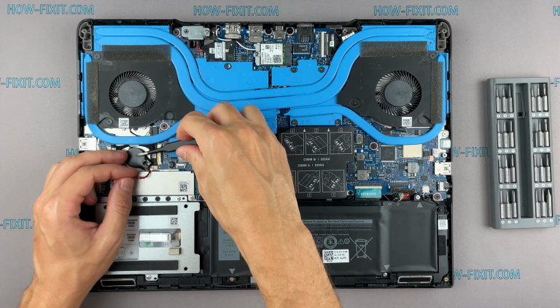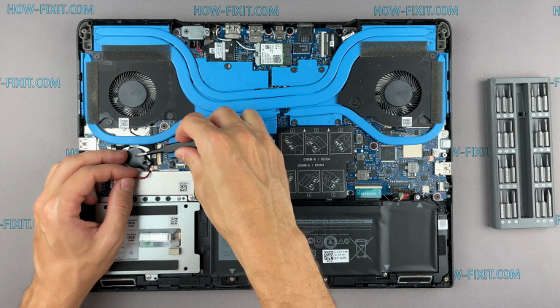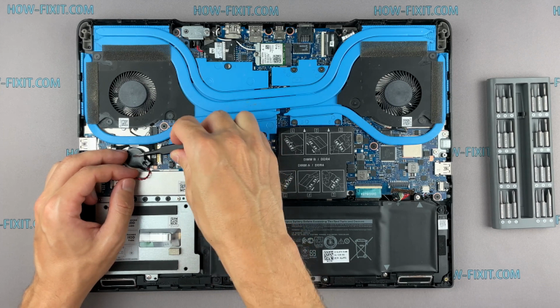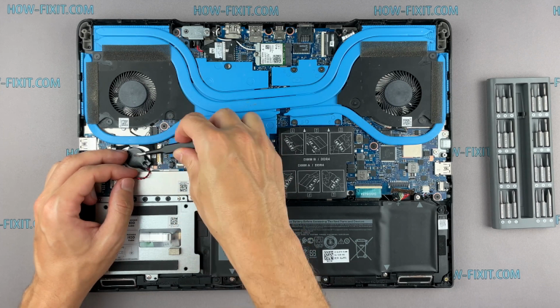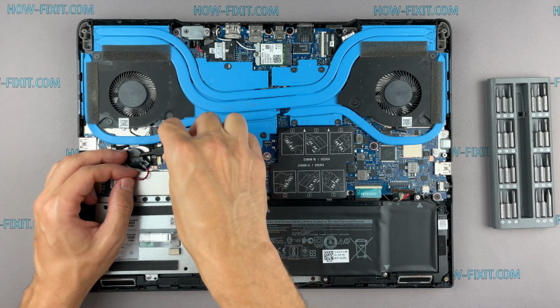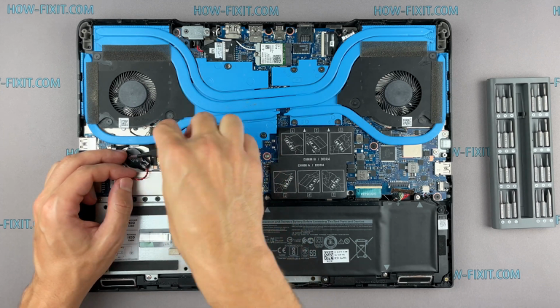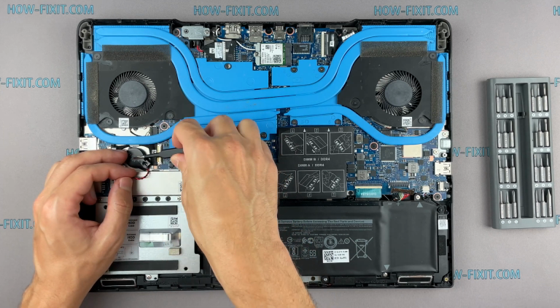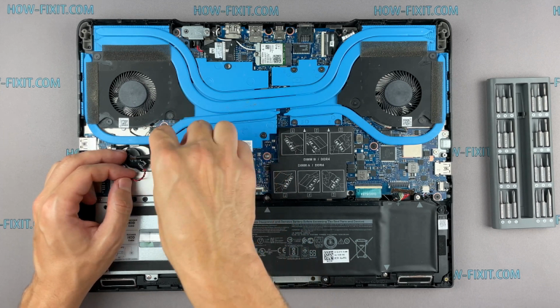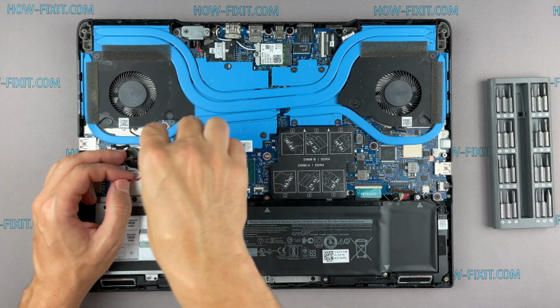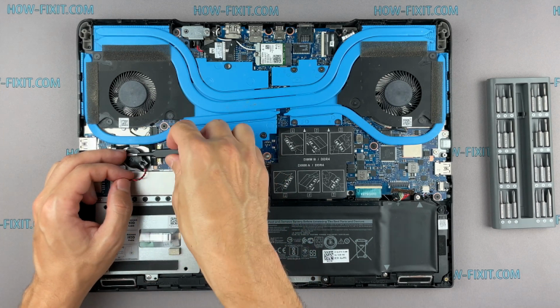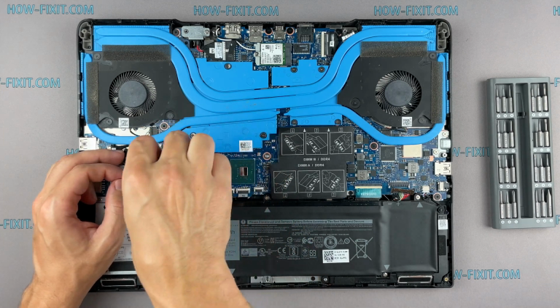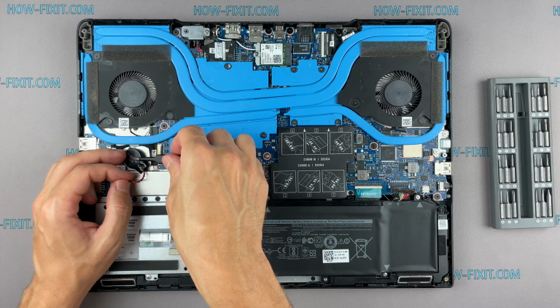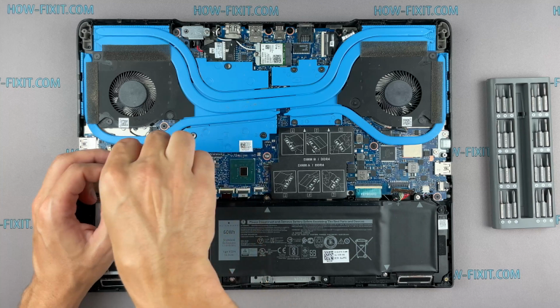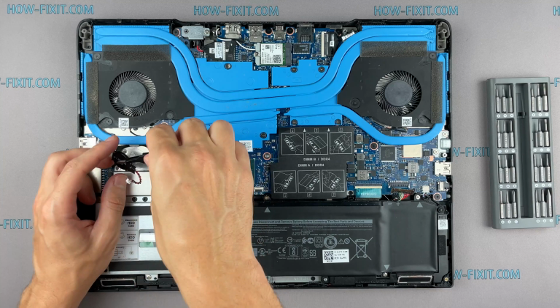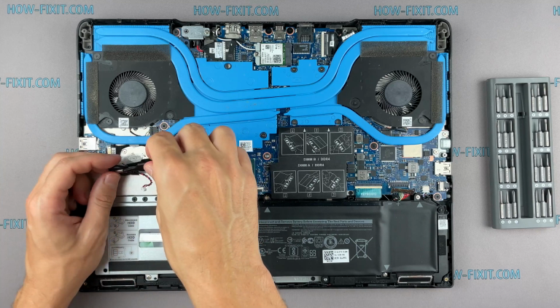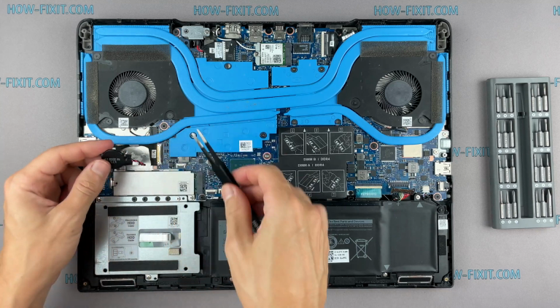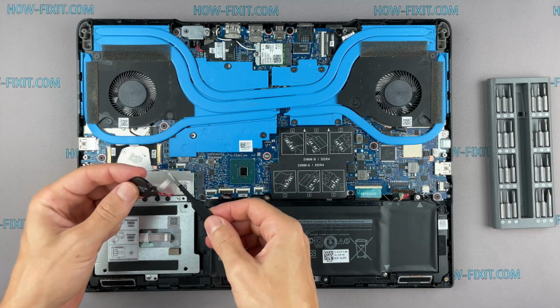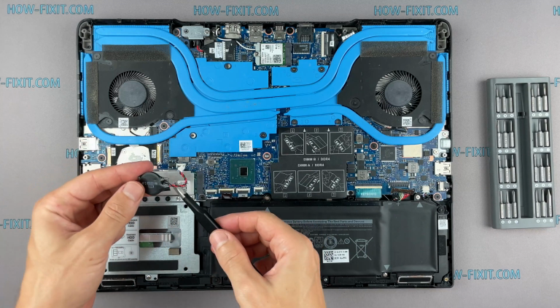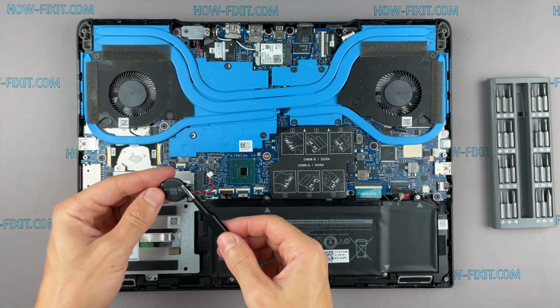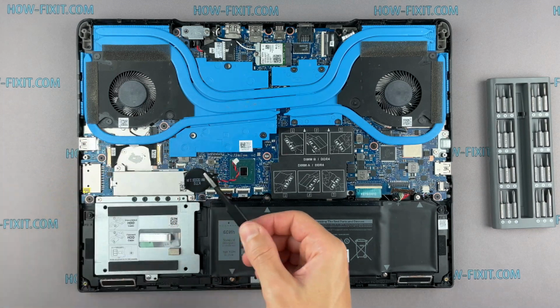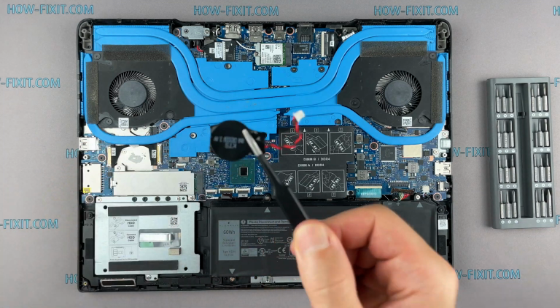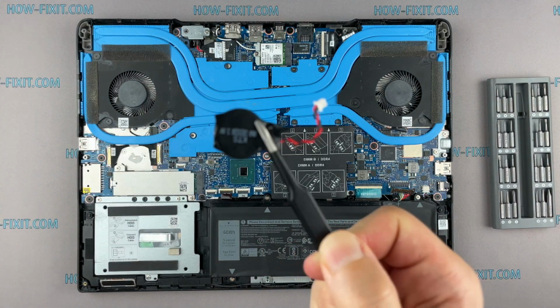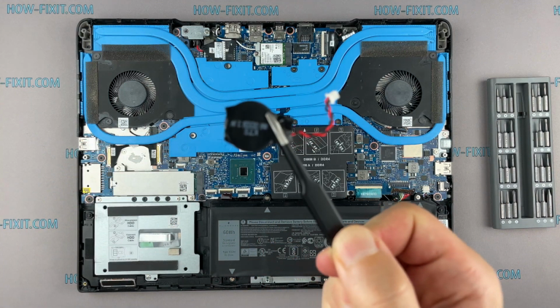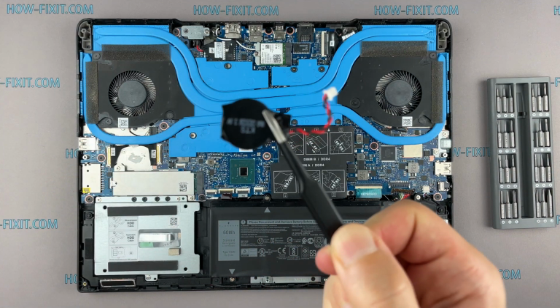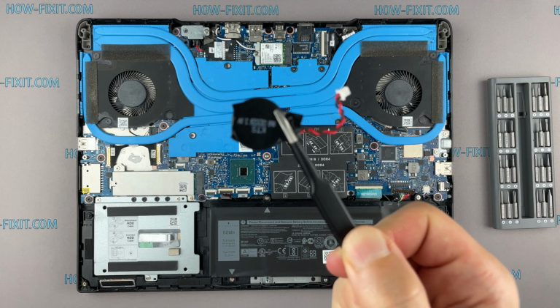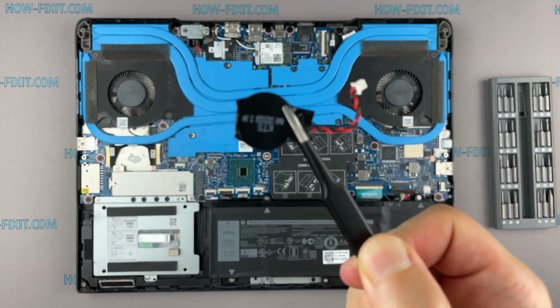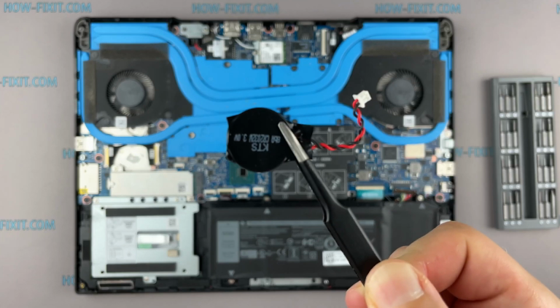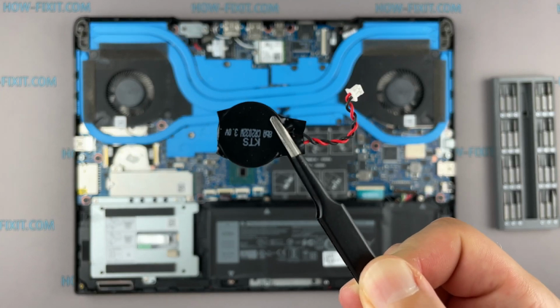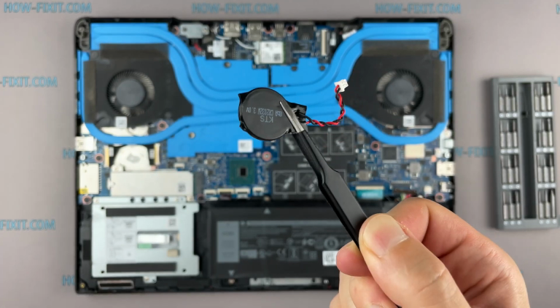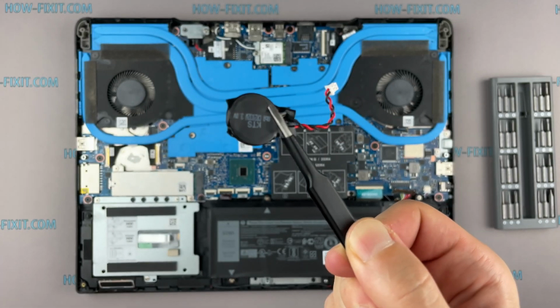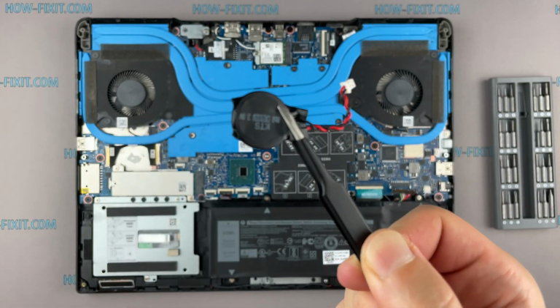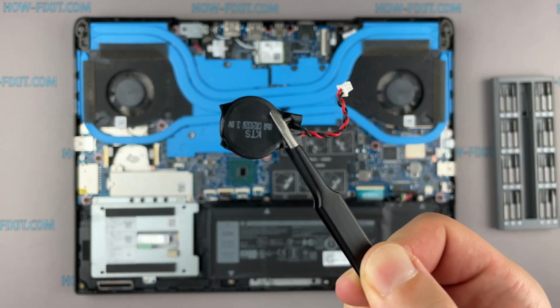Disconnecting the BIOS battery can also help if a laptop freezes when turned on during the initialization phase of the device. However, you should not expect that this method will reset the BIOS password.